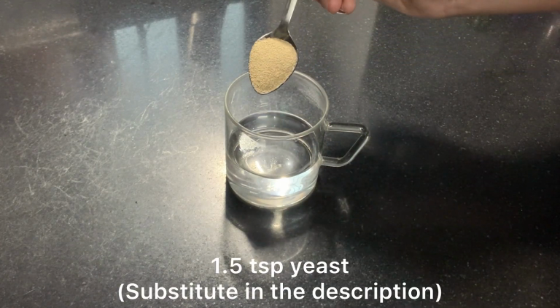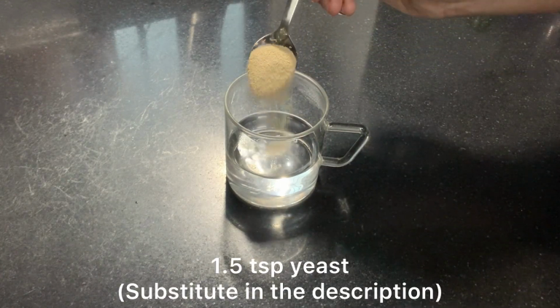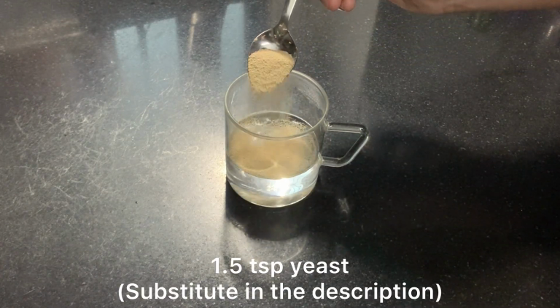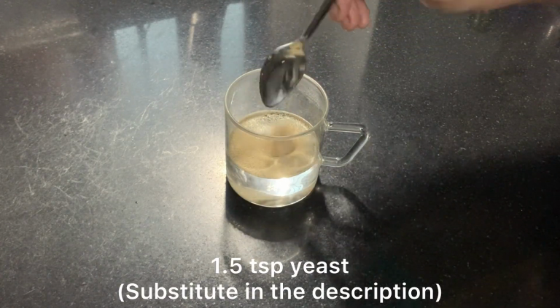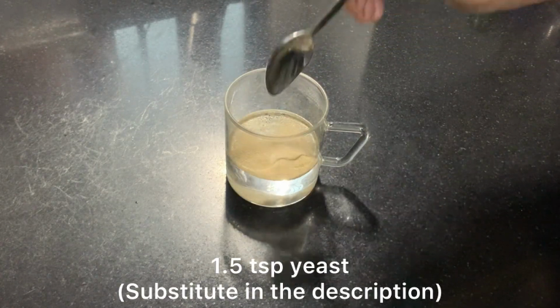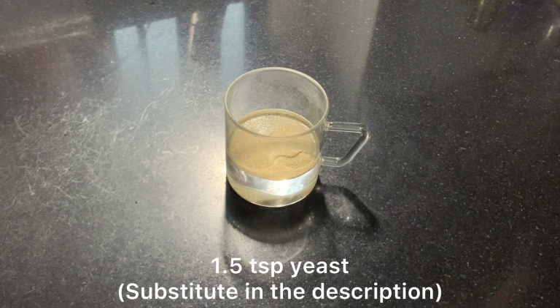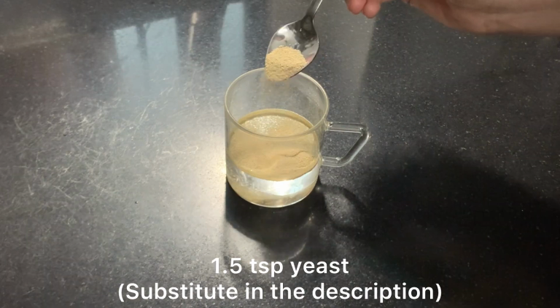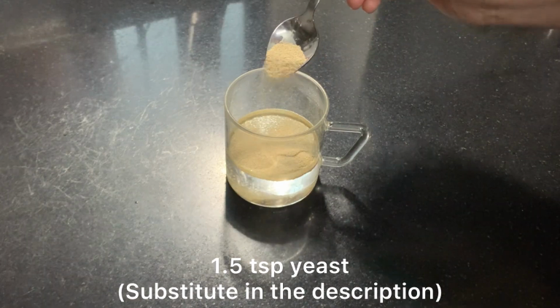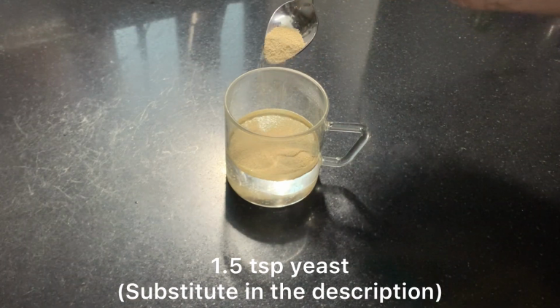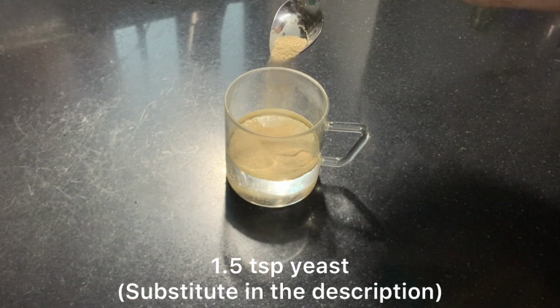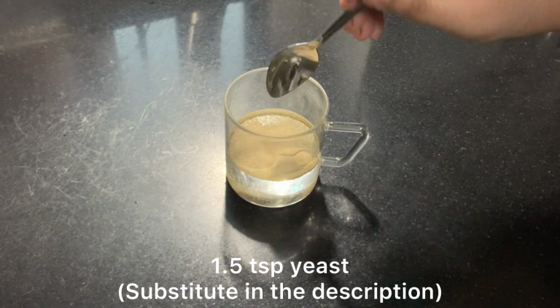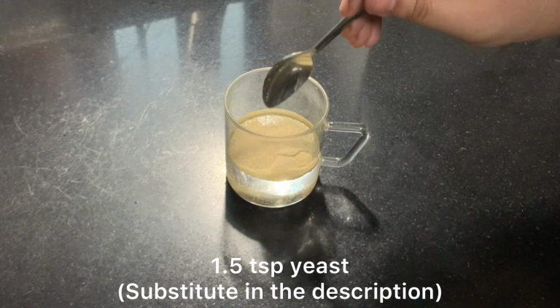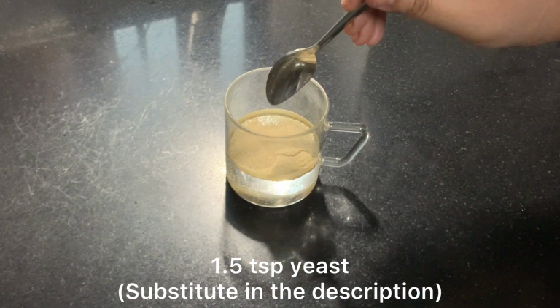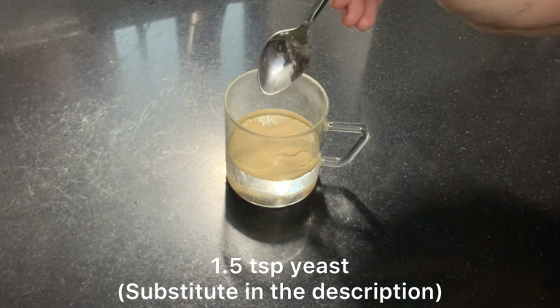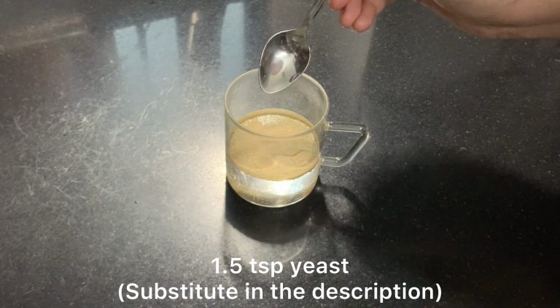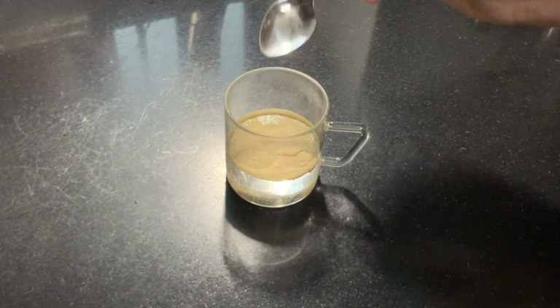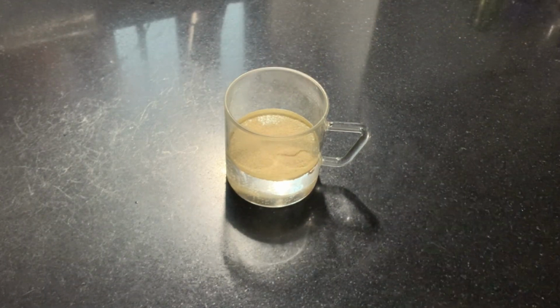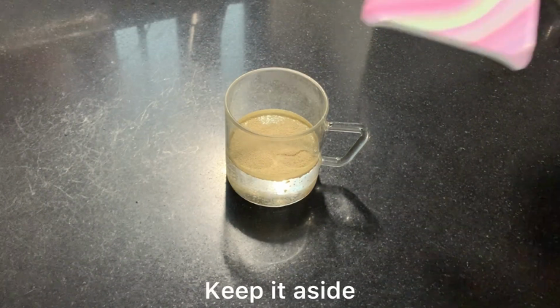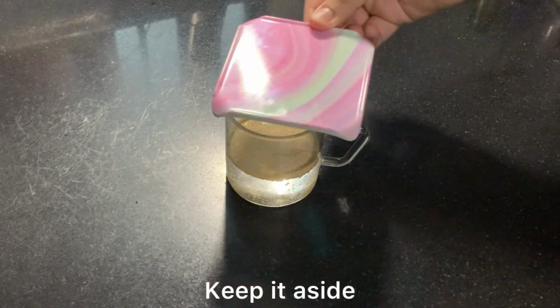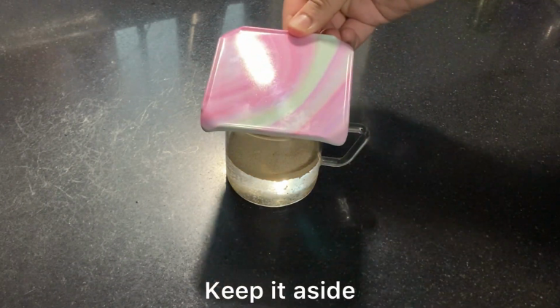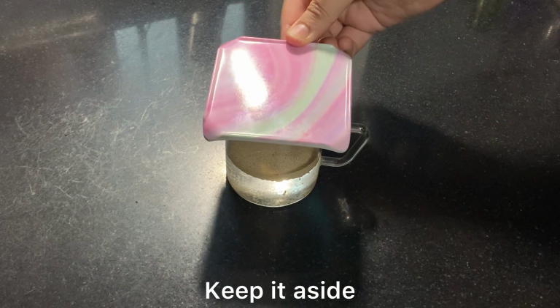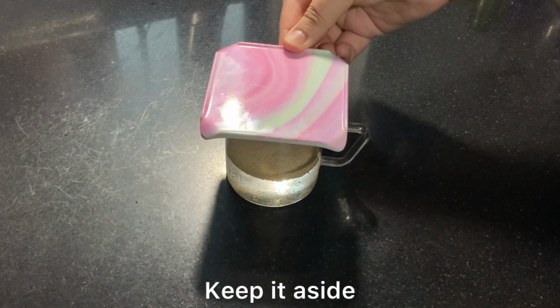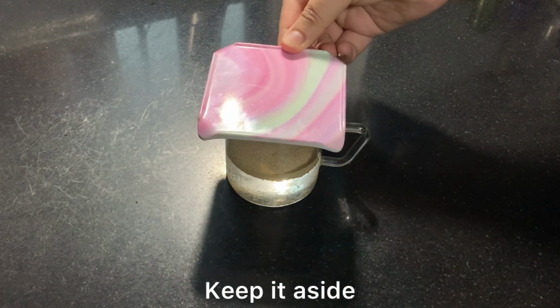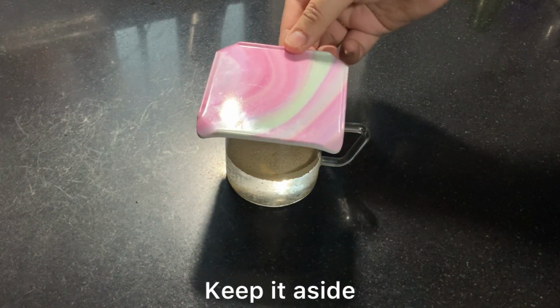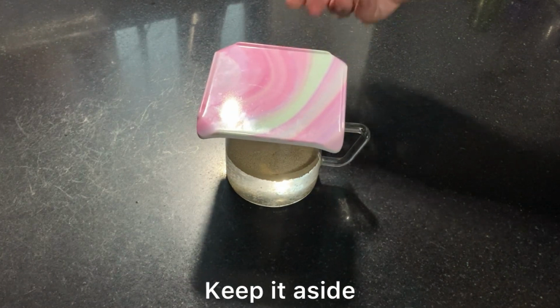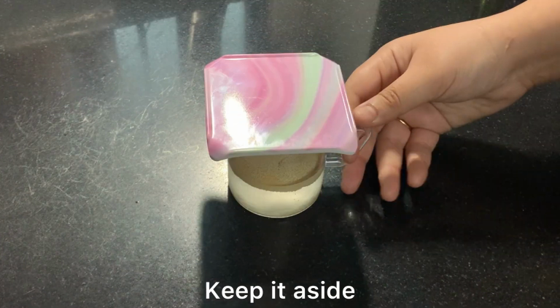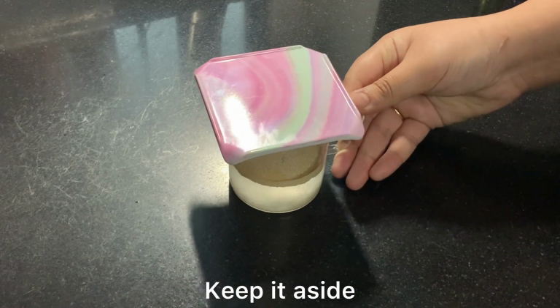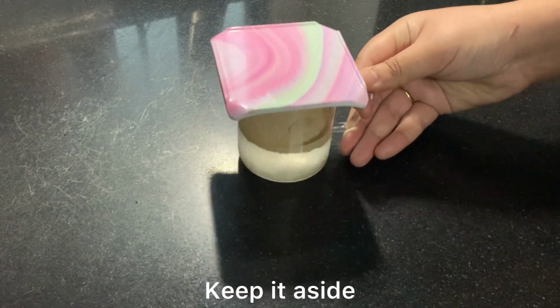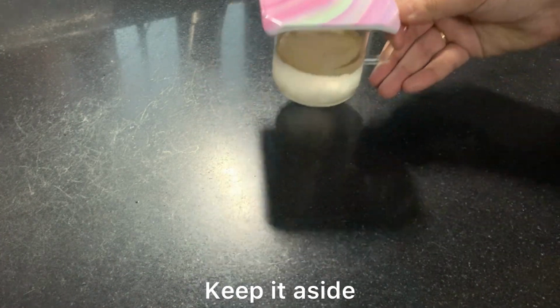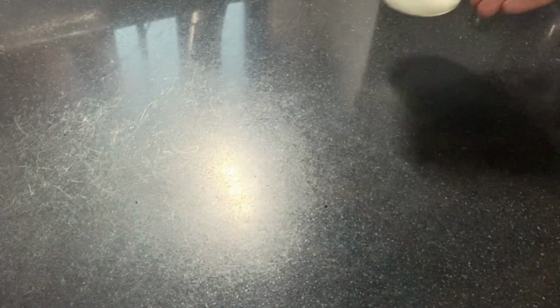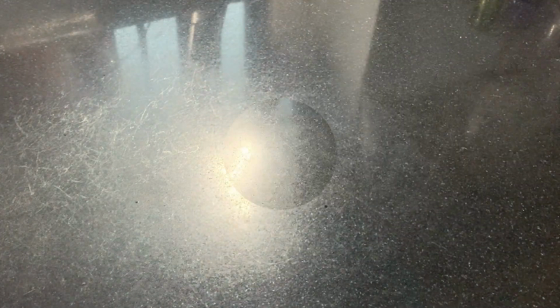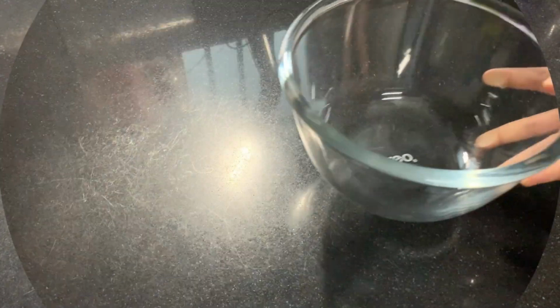And don't worry if you don't use yeast in this recipe — I have written a yeast-free dough substitute in the description of the video, so you can refer to that.